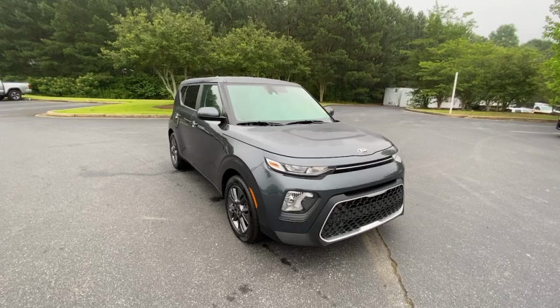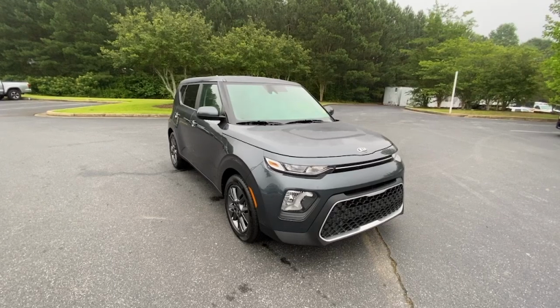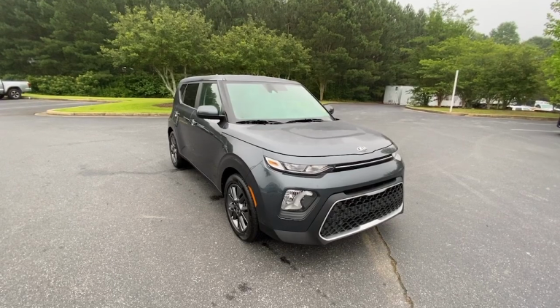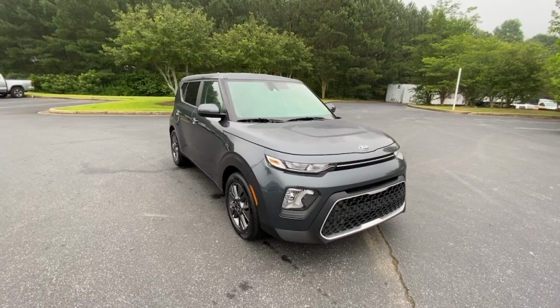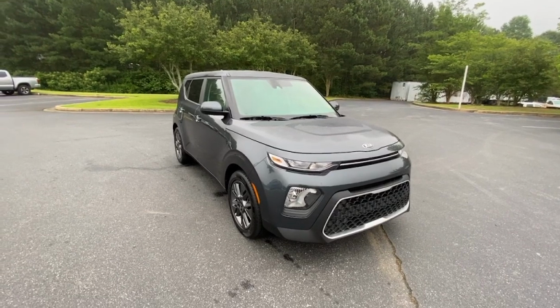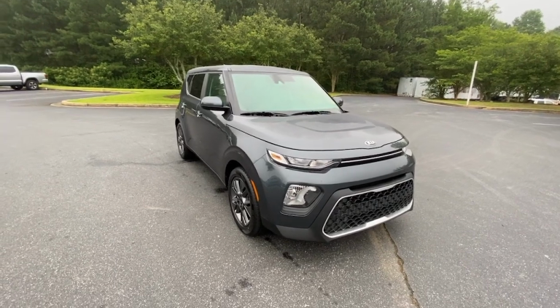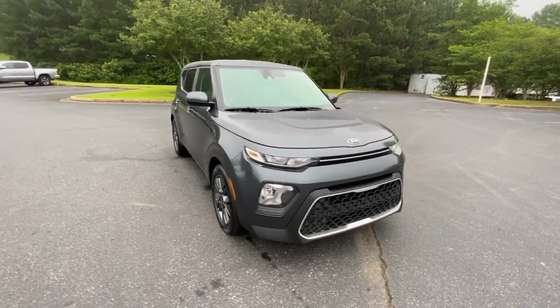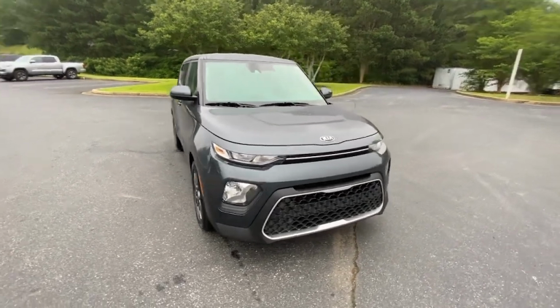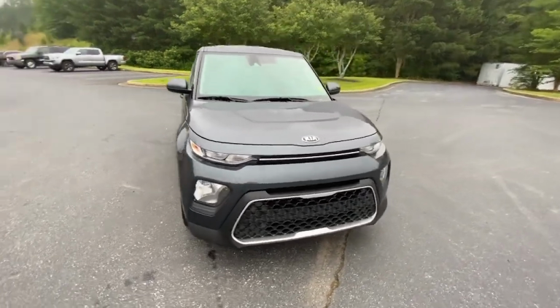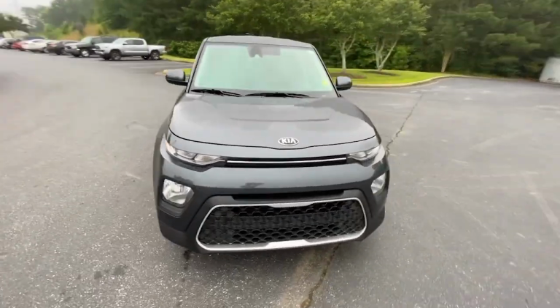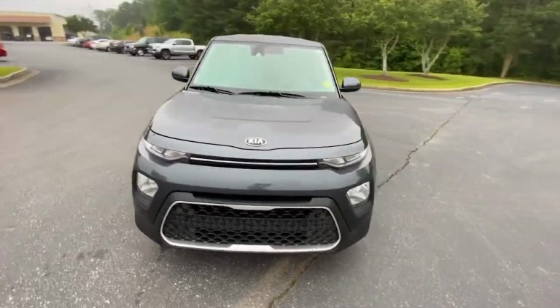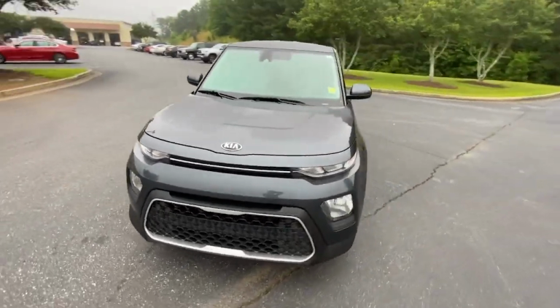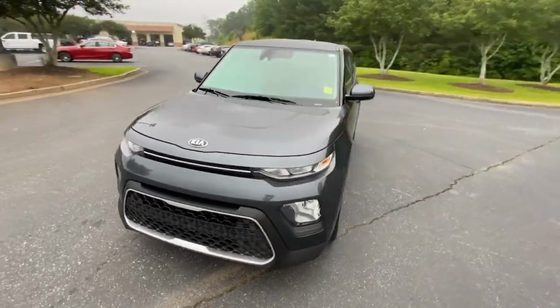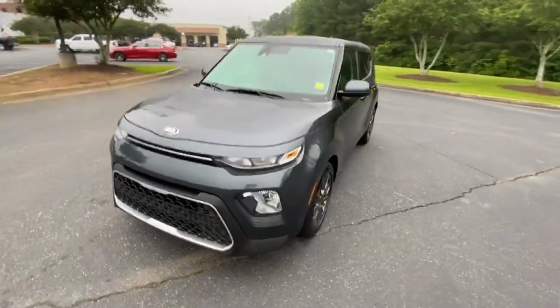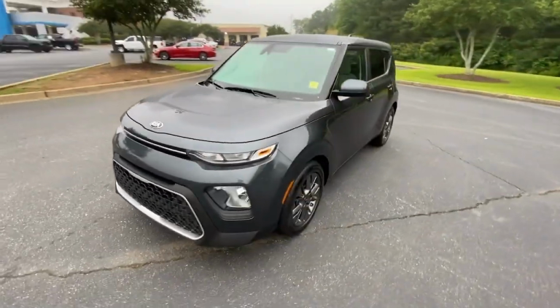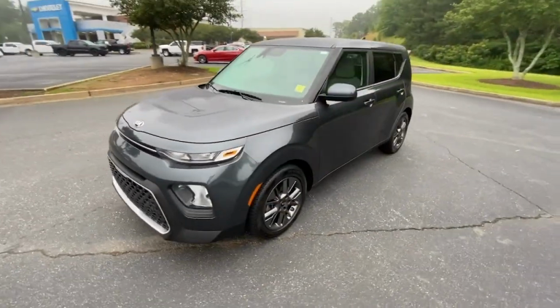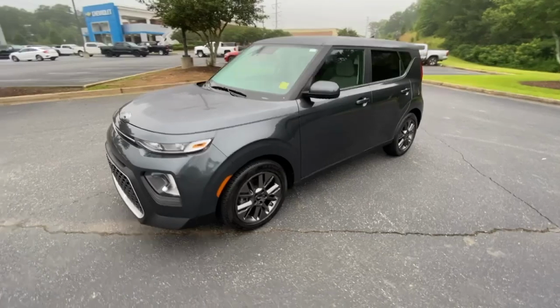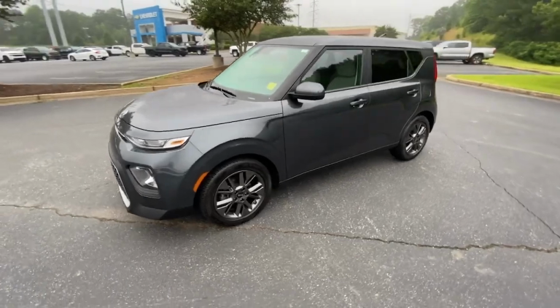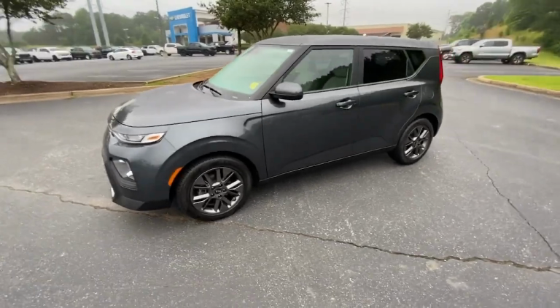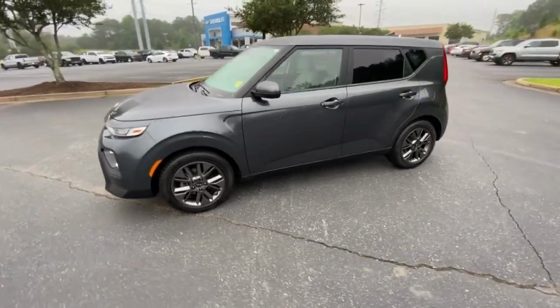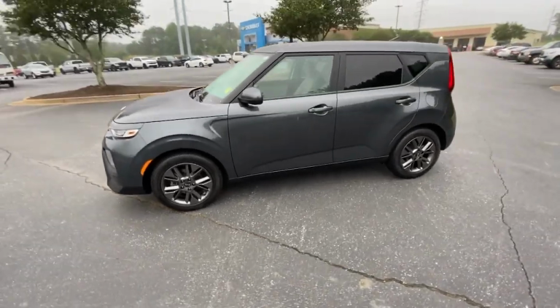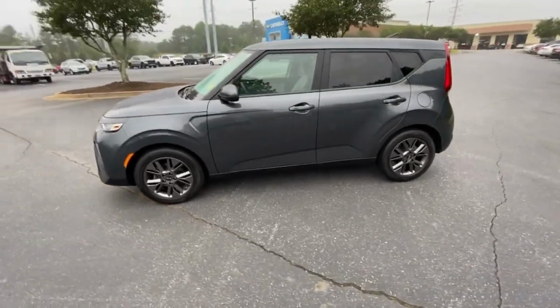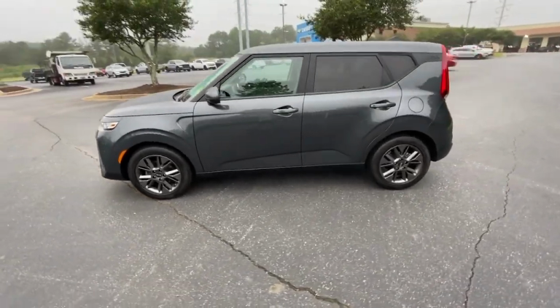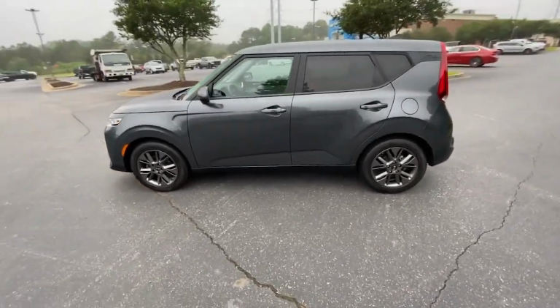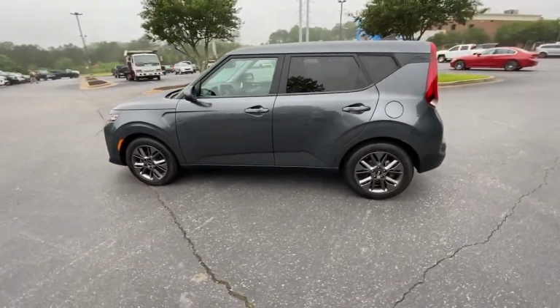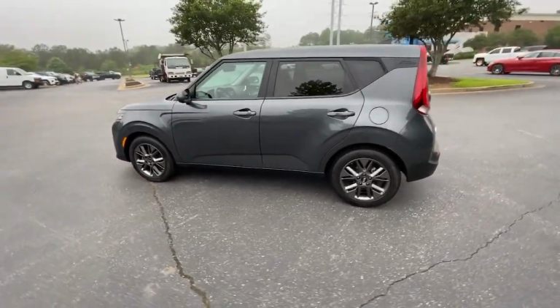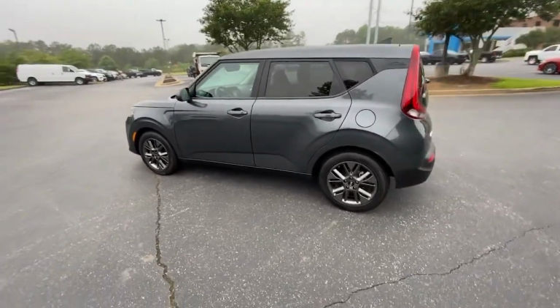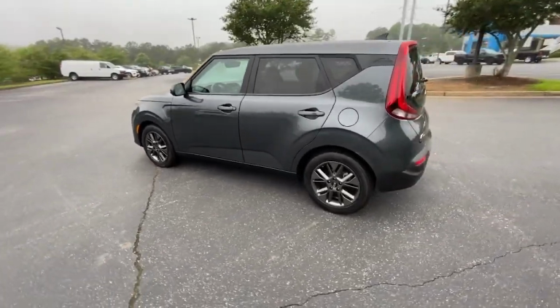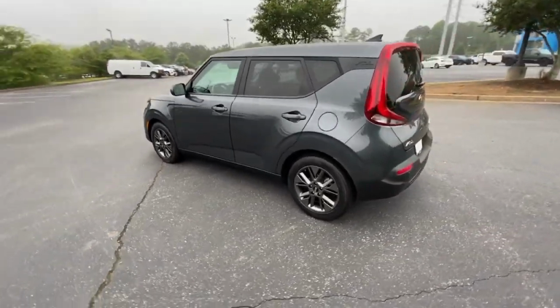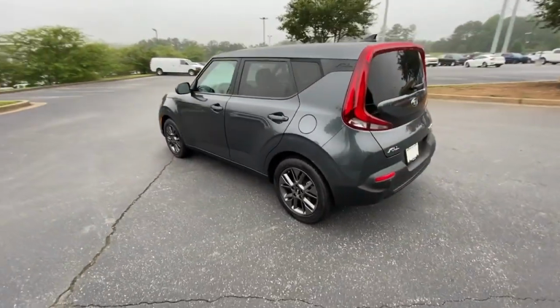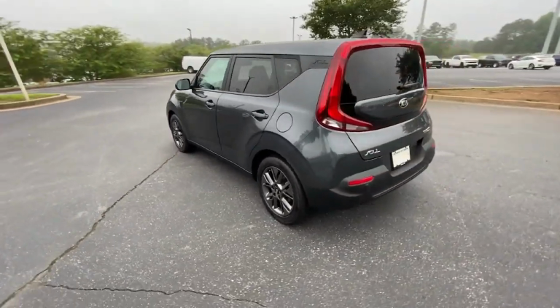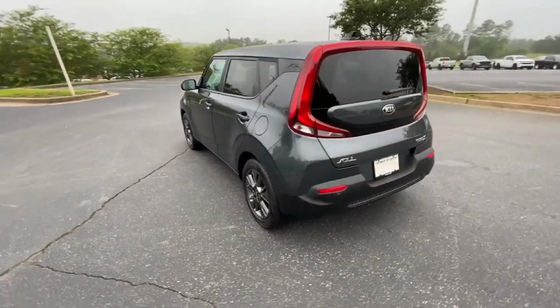Get into a car with value. 2021 Kia Soul. This vehicle is an outstanding buy with fewer than 30,000 miles on the odometer.